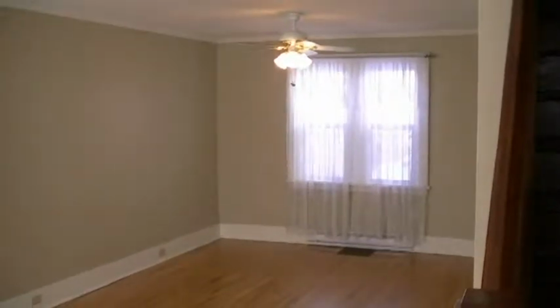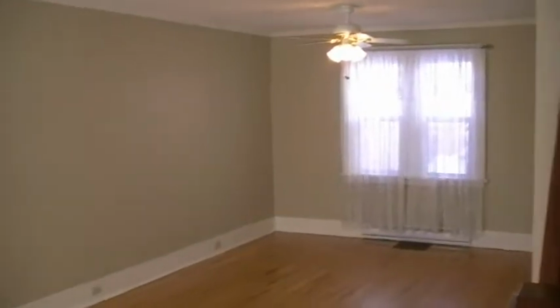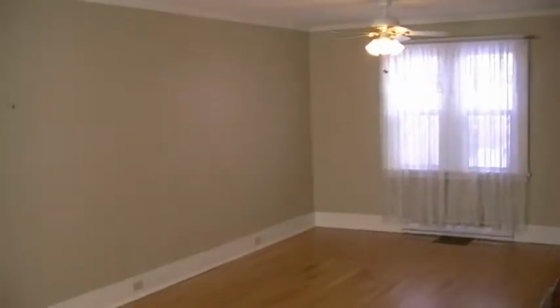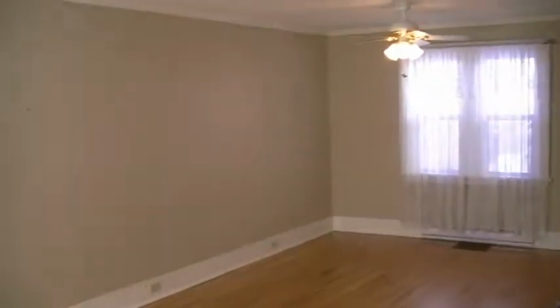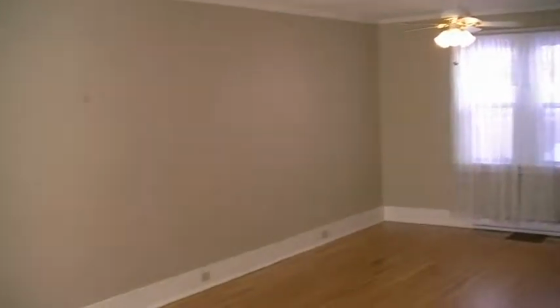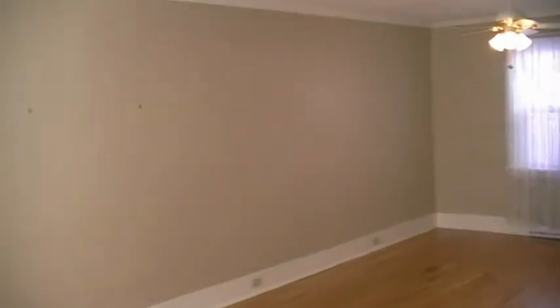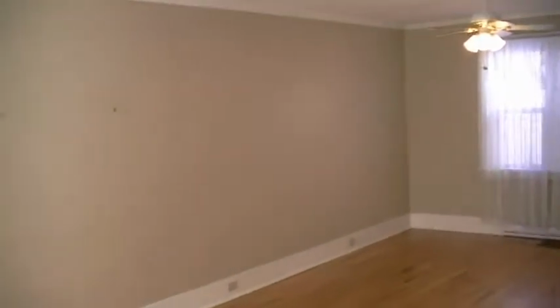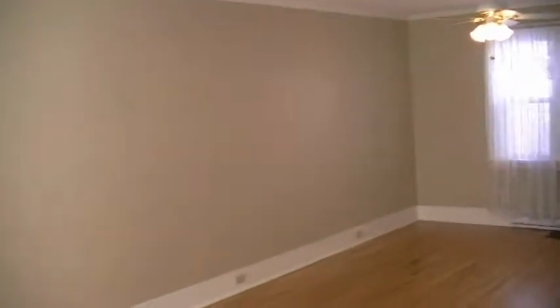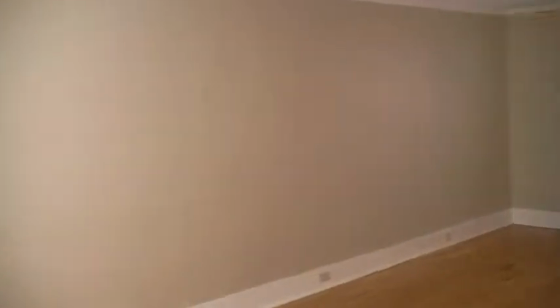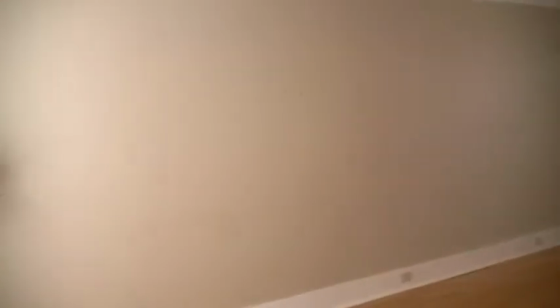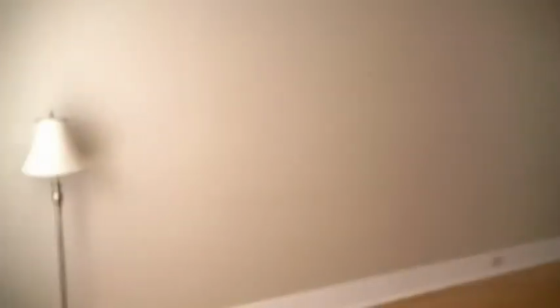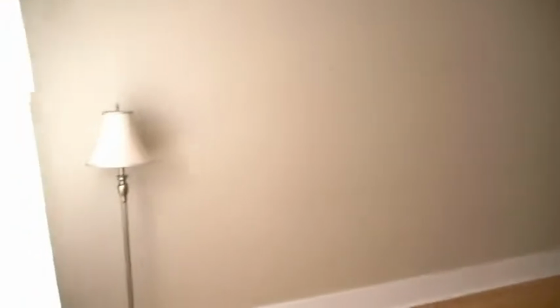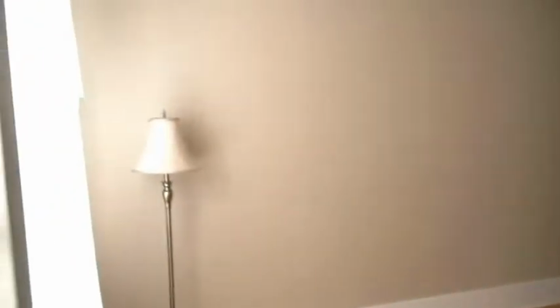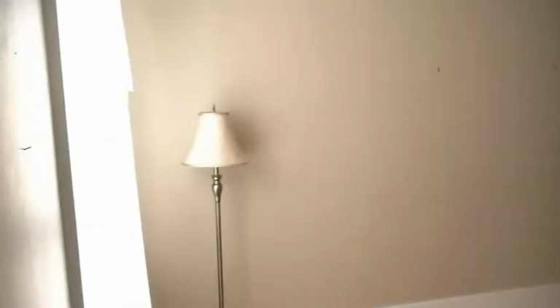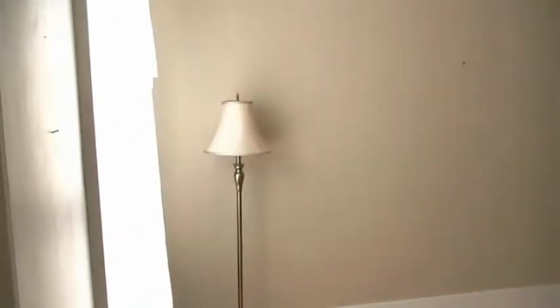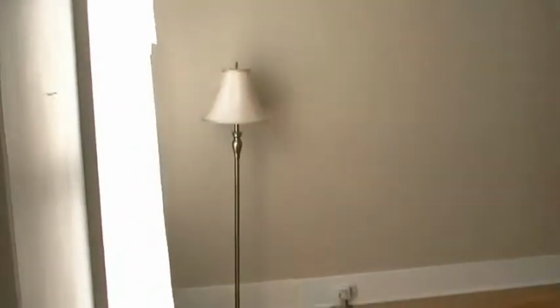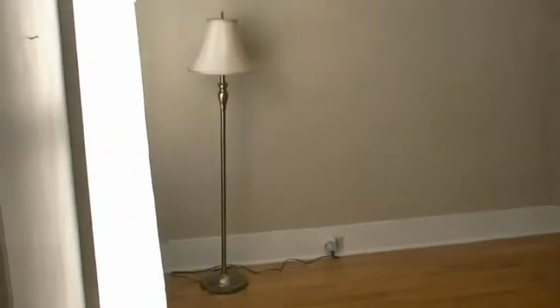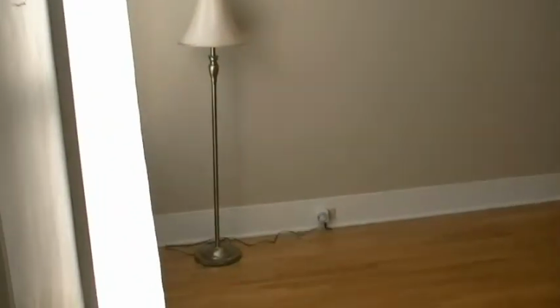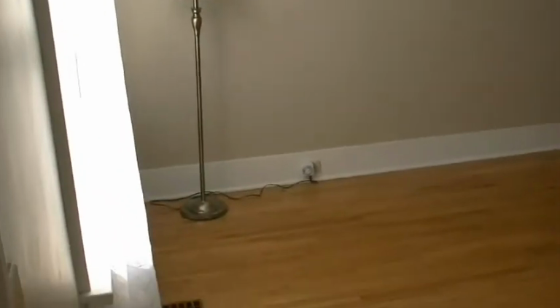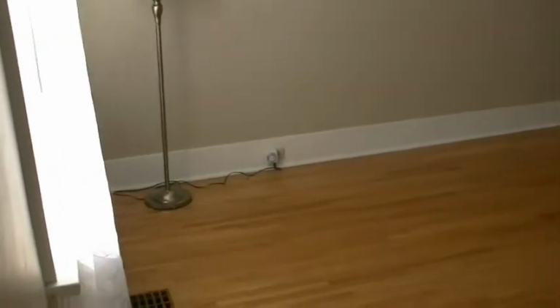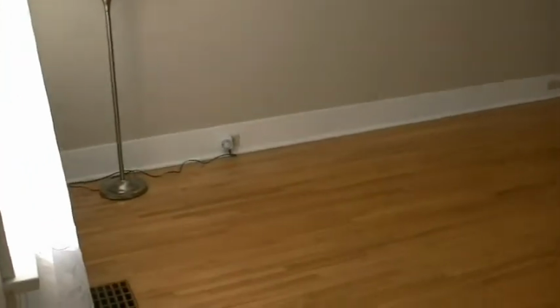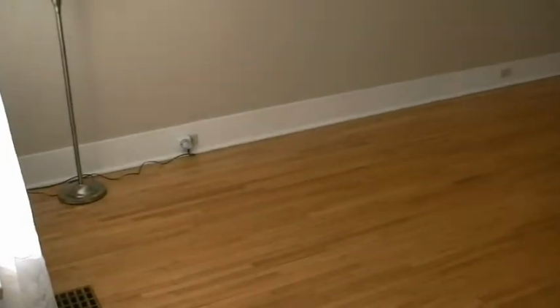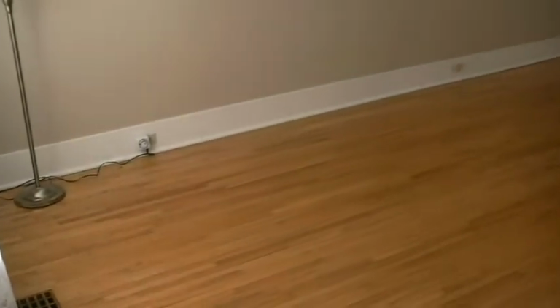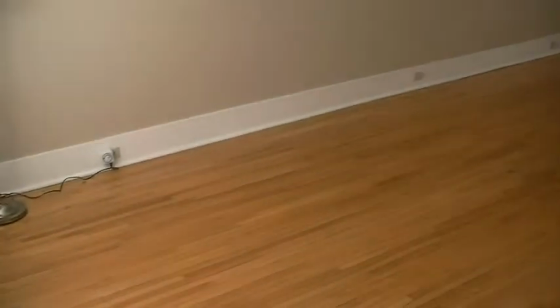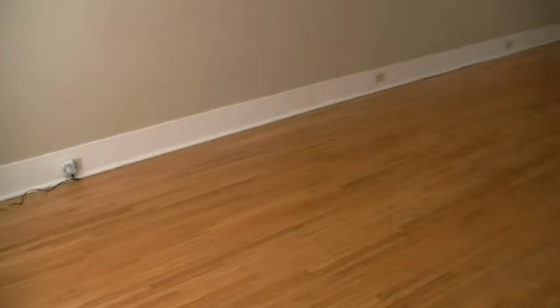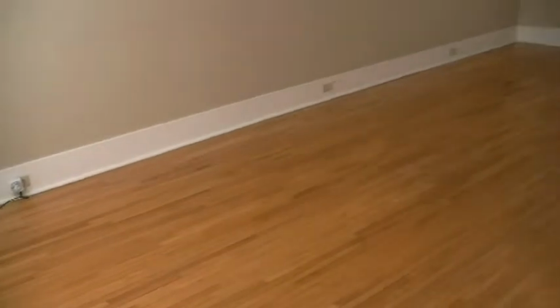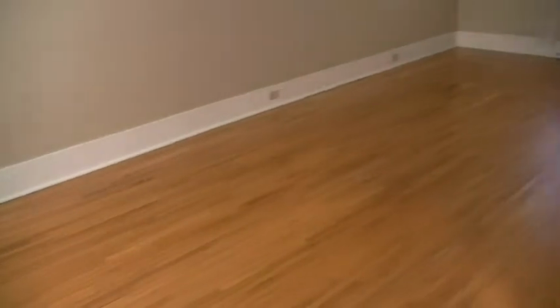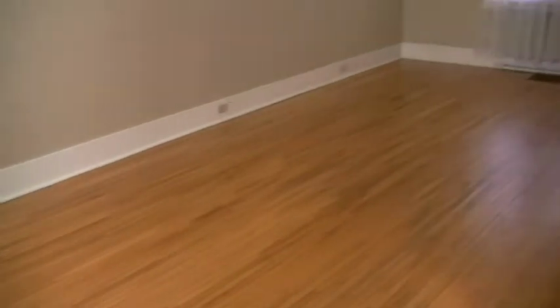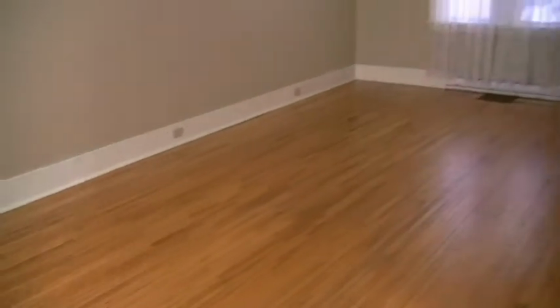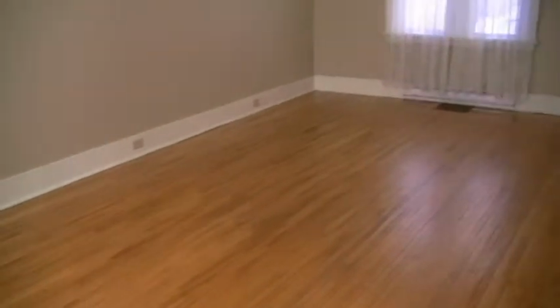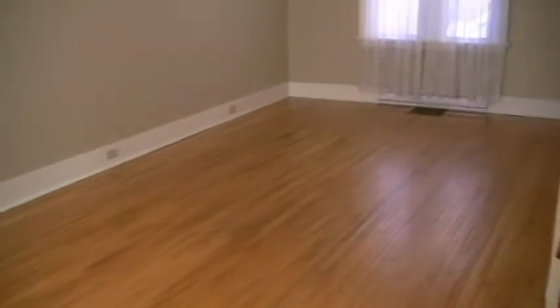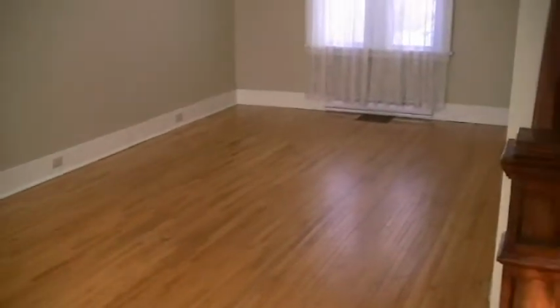Welcome to the walking through tour on video of this lovely home at 58 William Street. As you can see the home is empty so it's ready to be moved into right away.